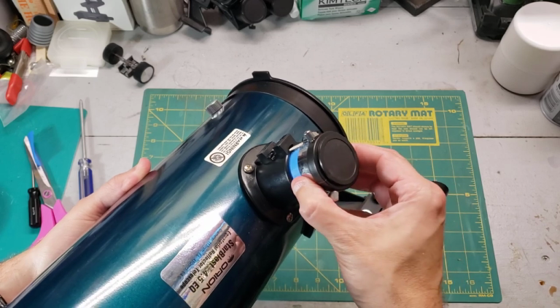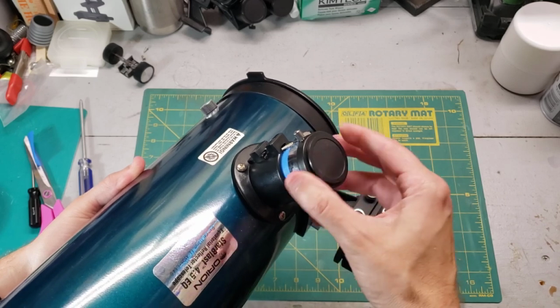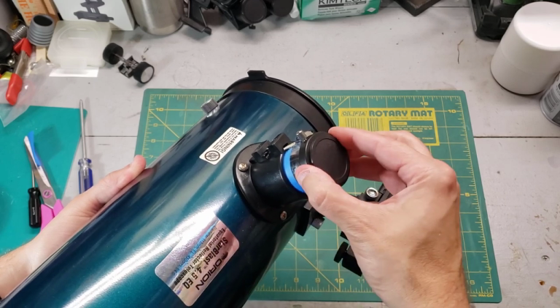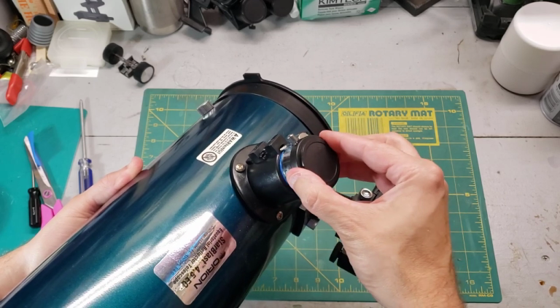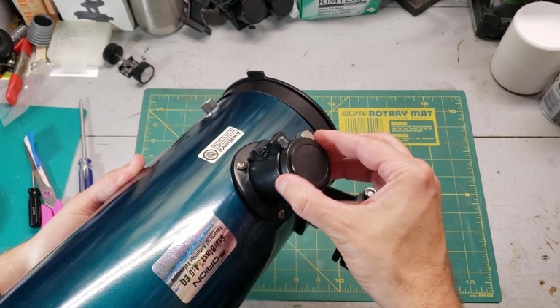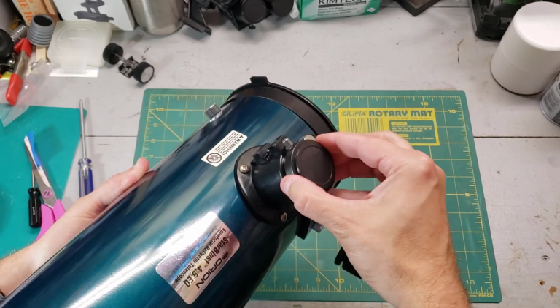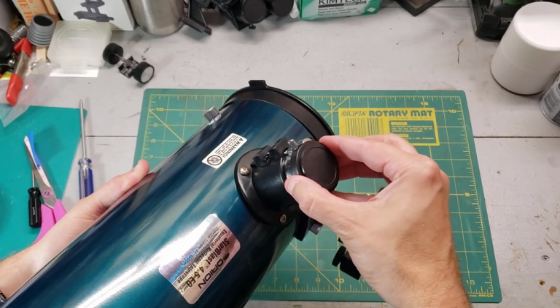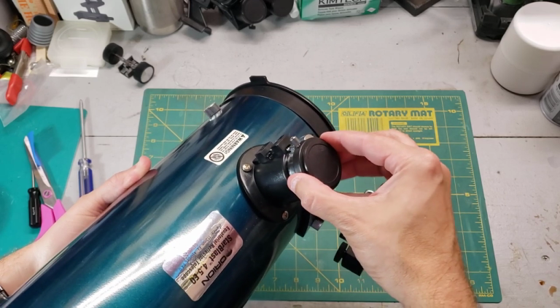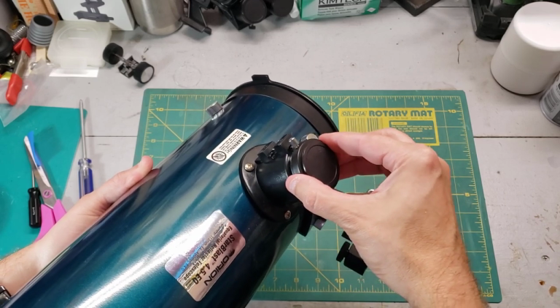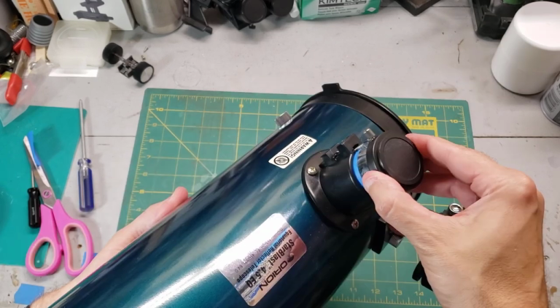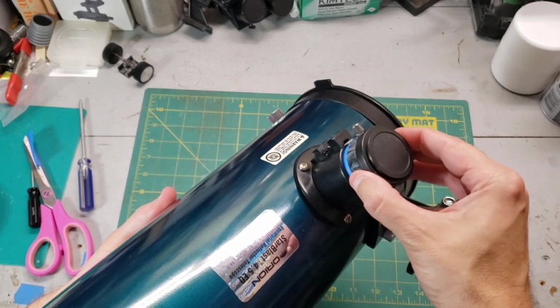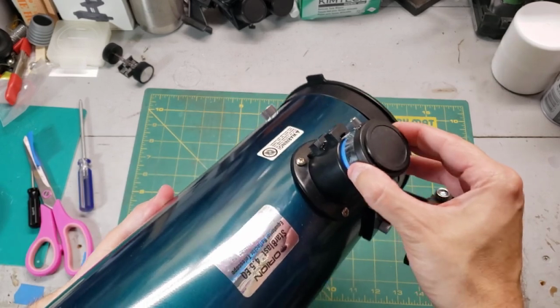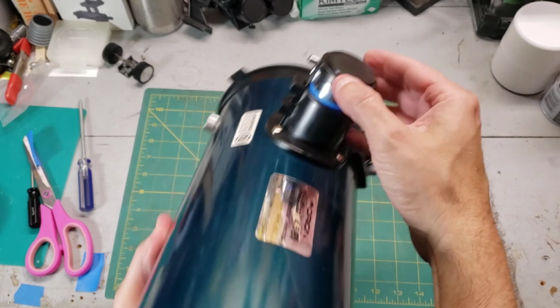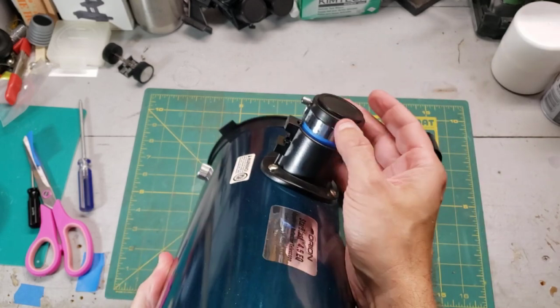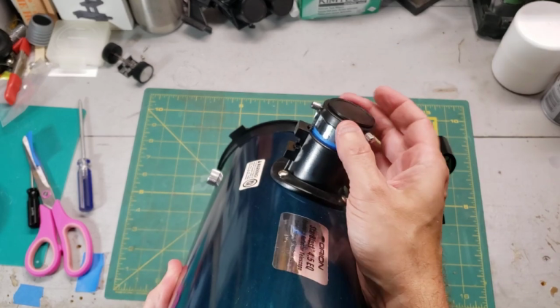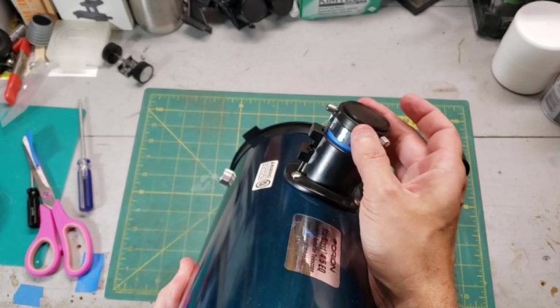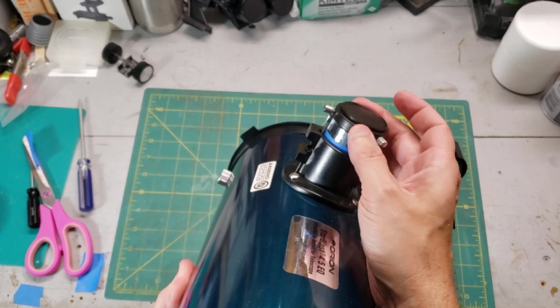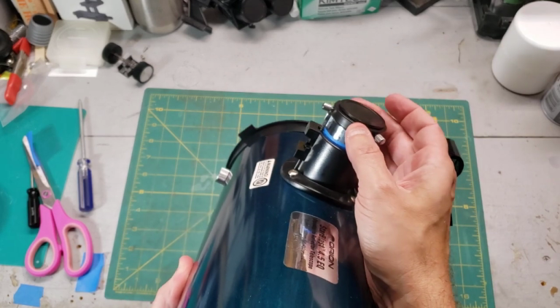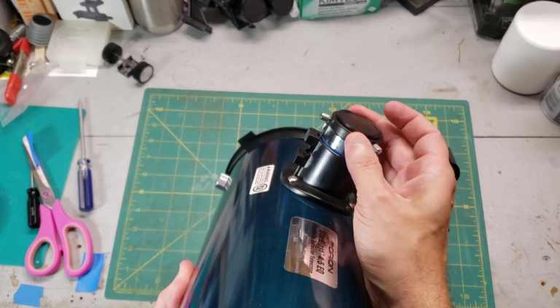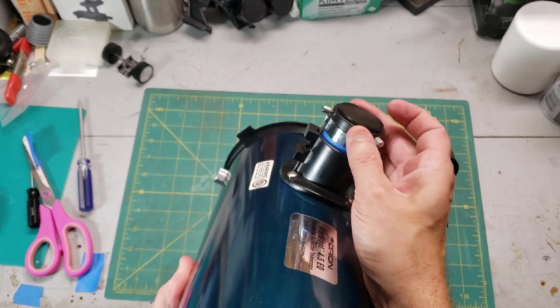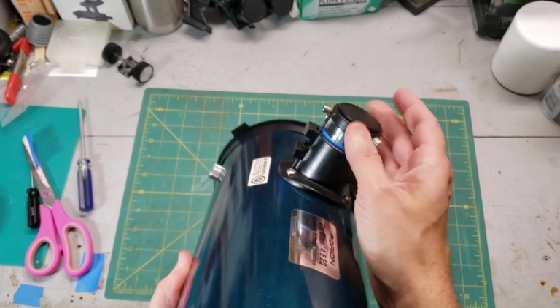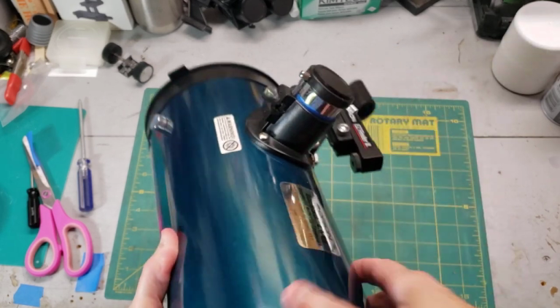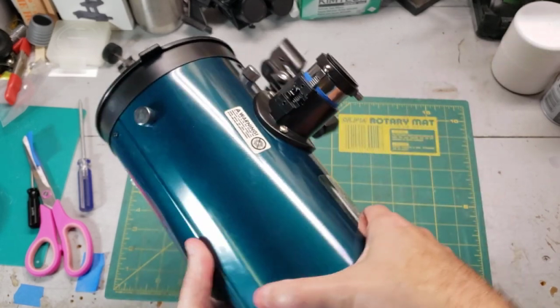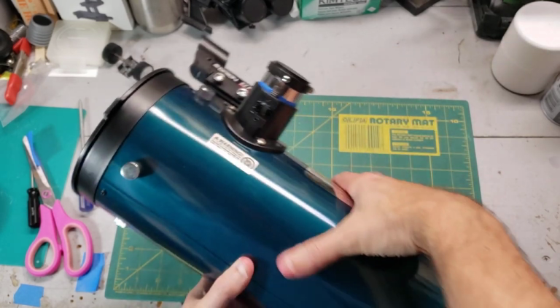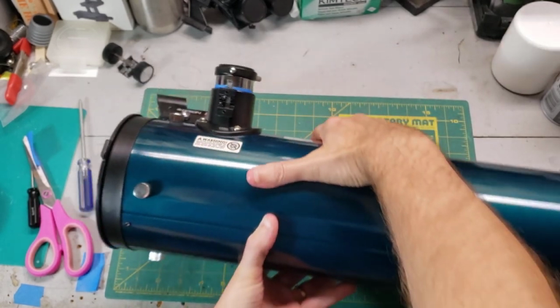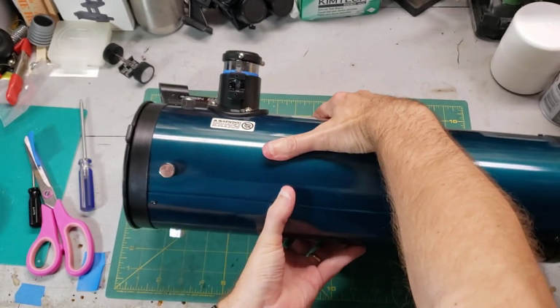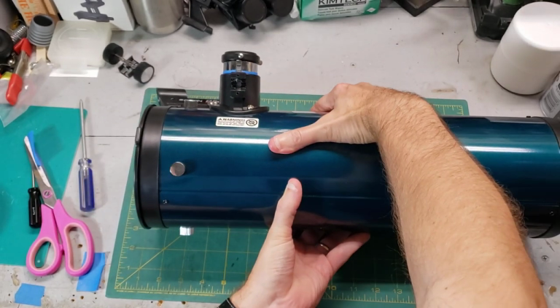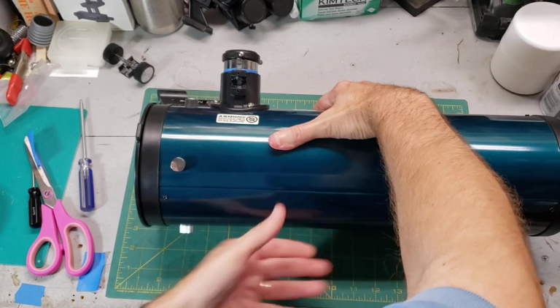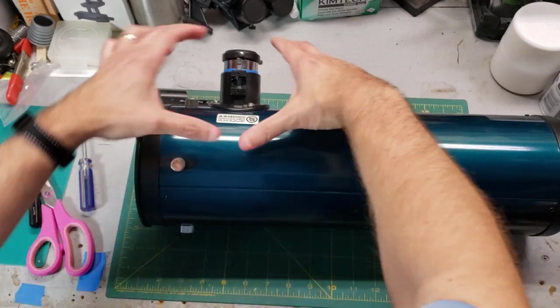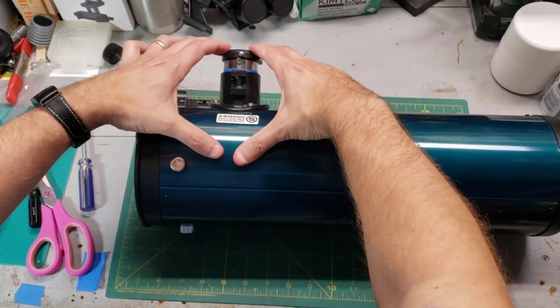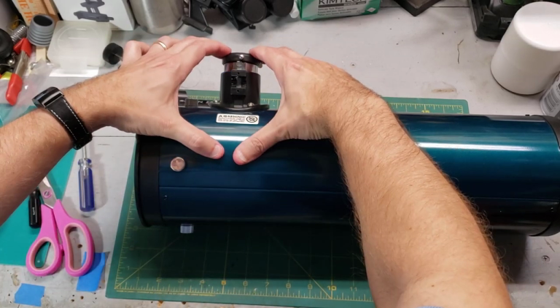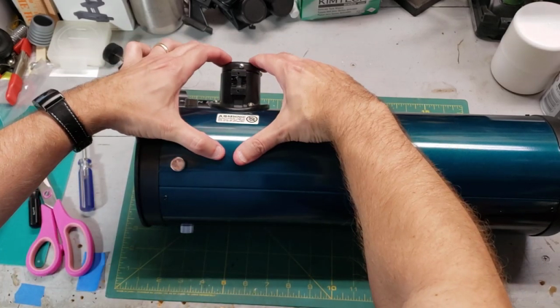That's much better. That's a really tight fit — much tighter. Look at that, there's no slop, there's no play. So let's go ahead and put the gear back in.